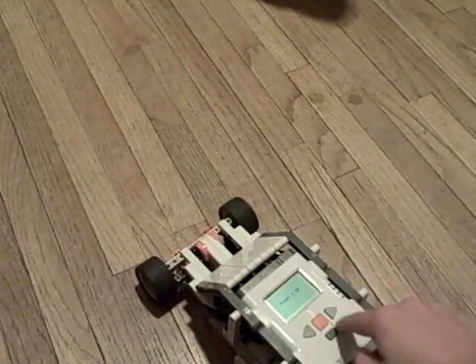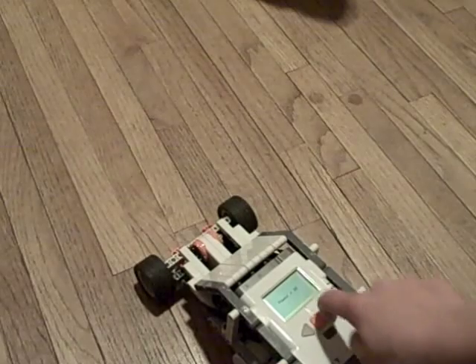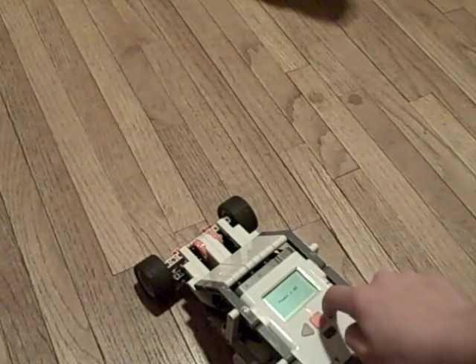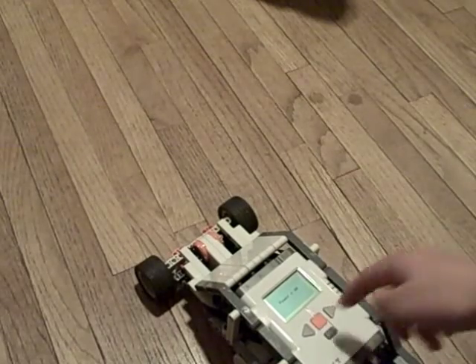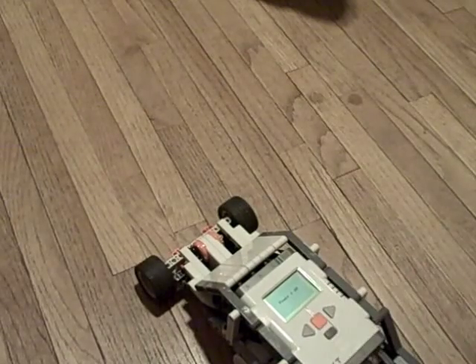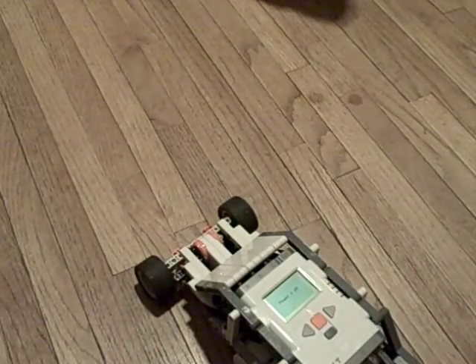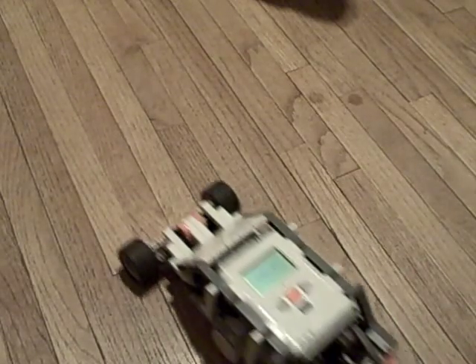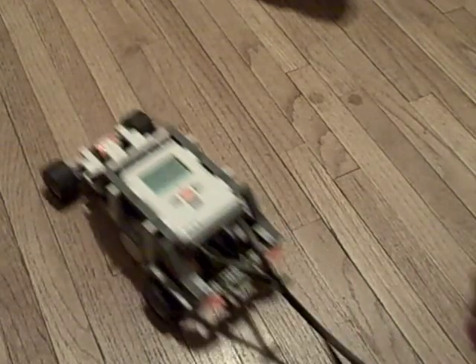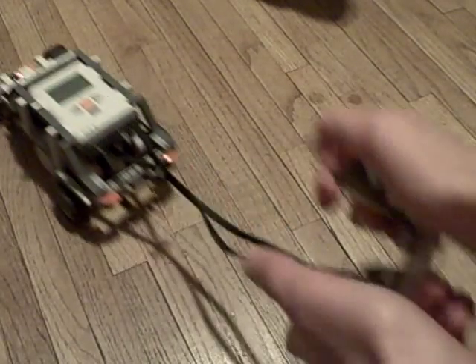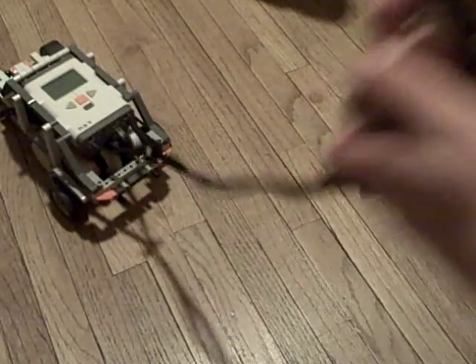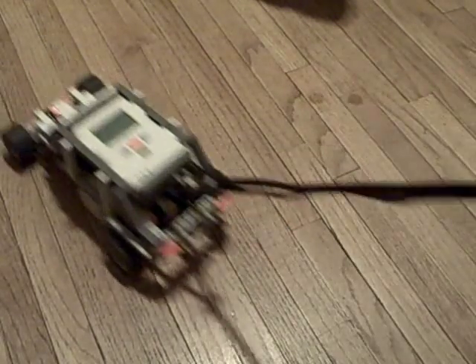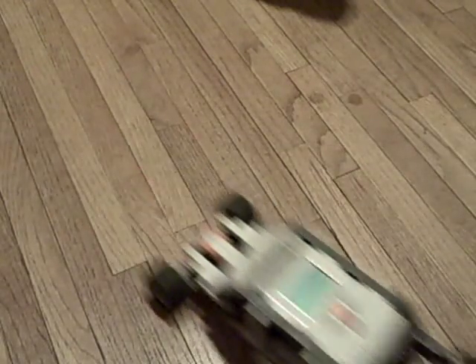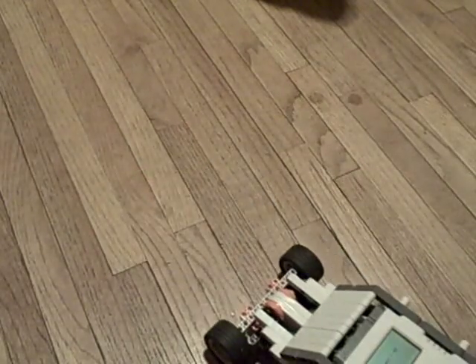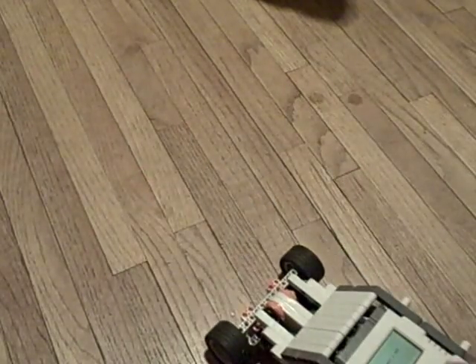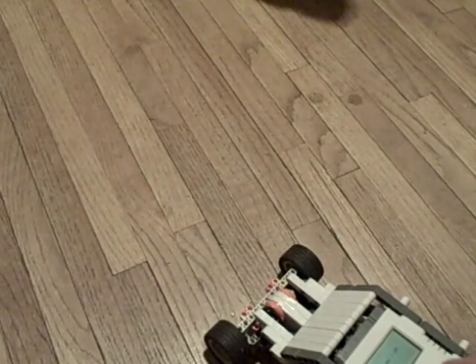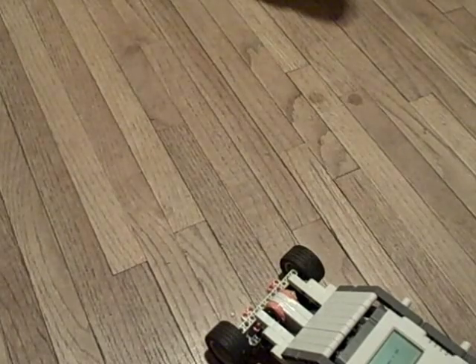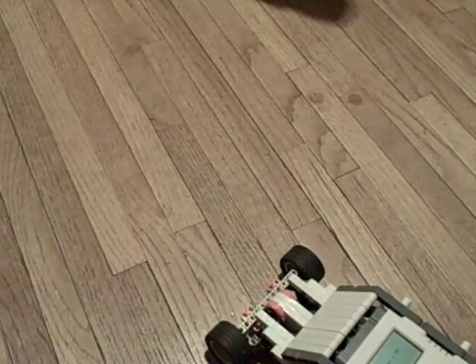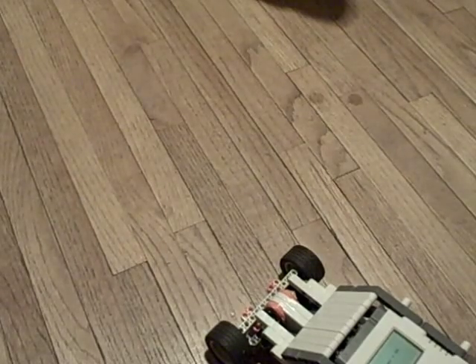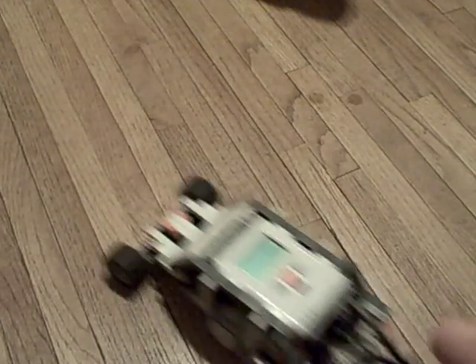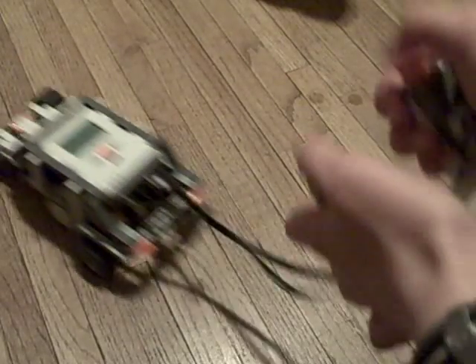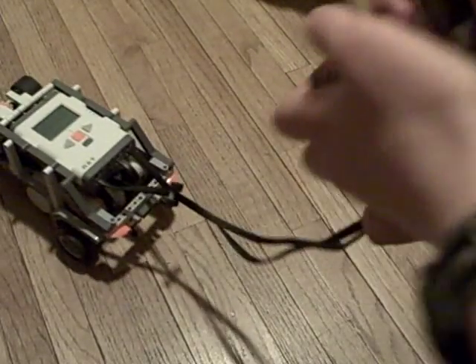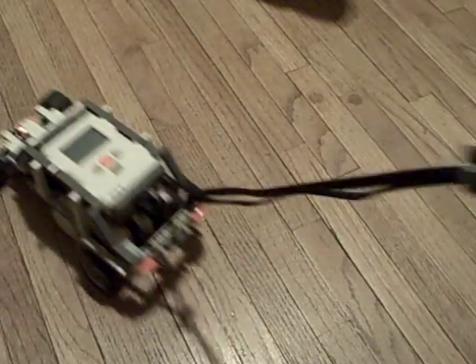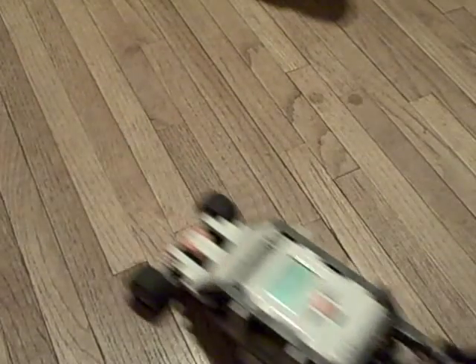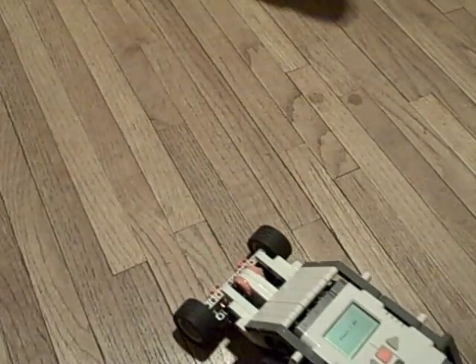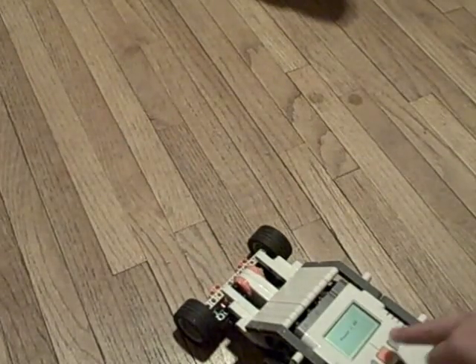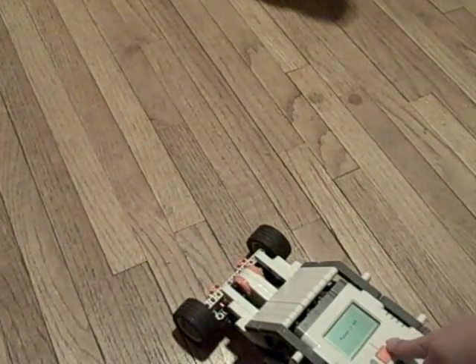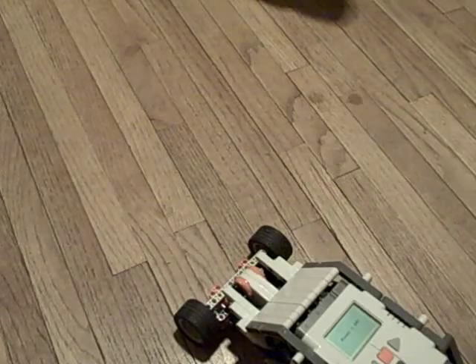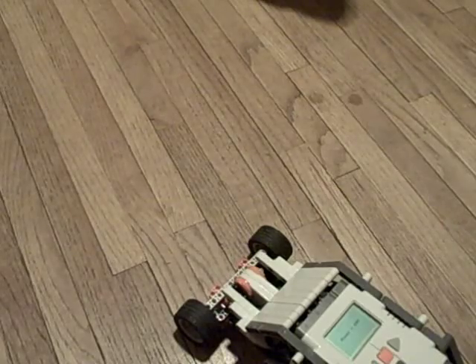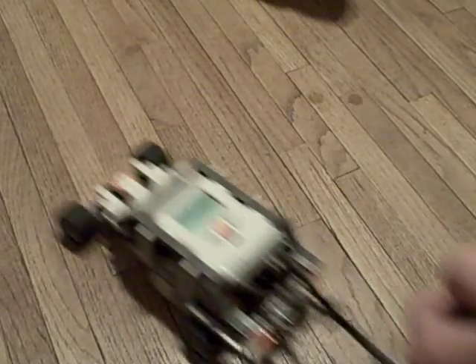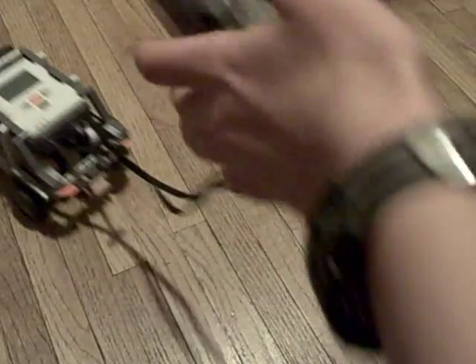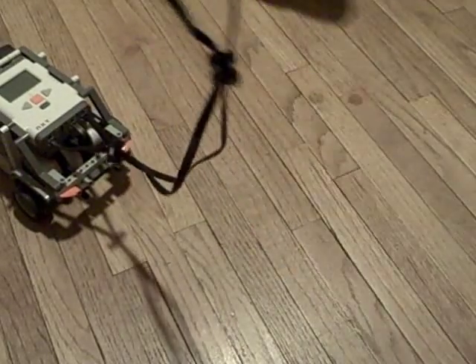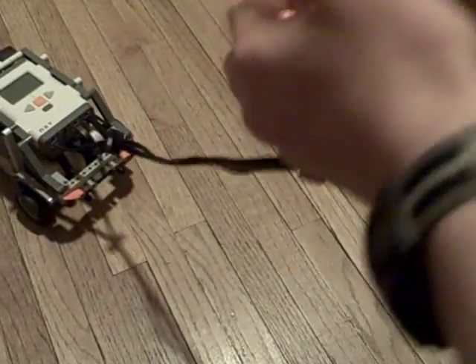And it will go really slow. Now if I put it up again it goes a bit faster. Push it up again, it goes faster. And full speed is pretty fast.